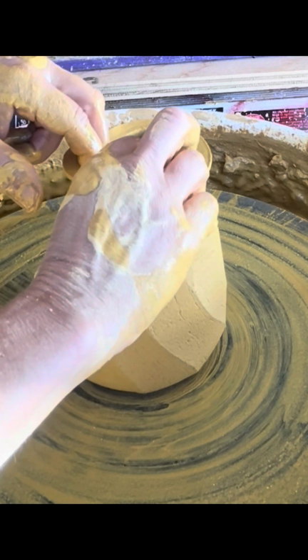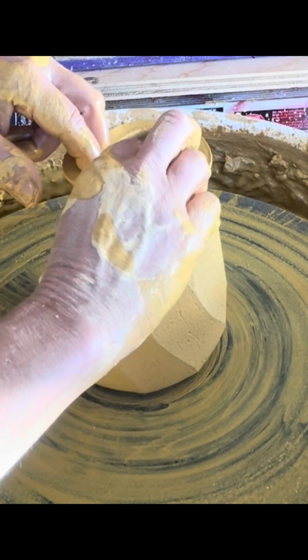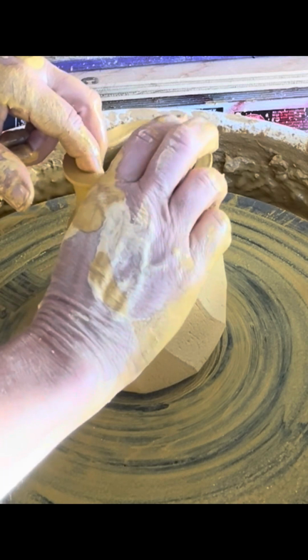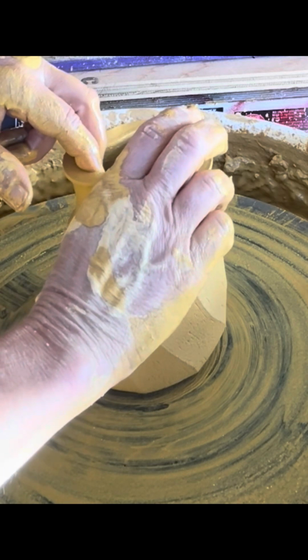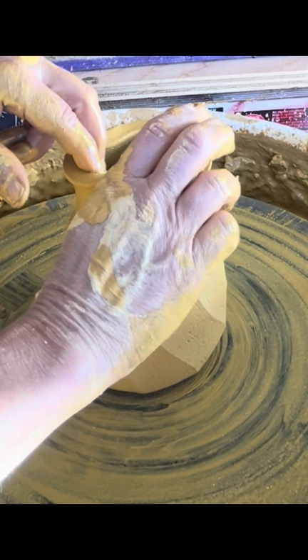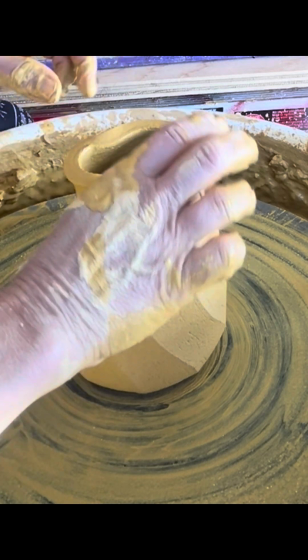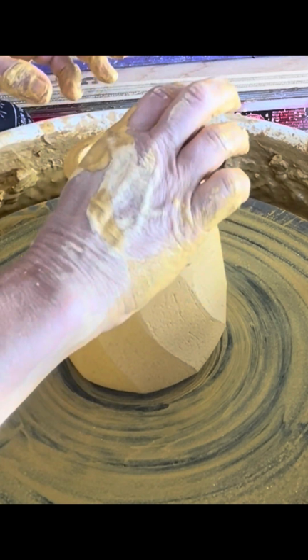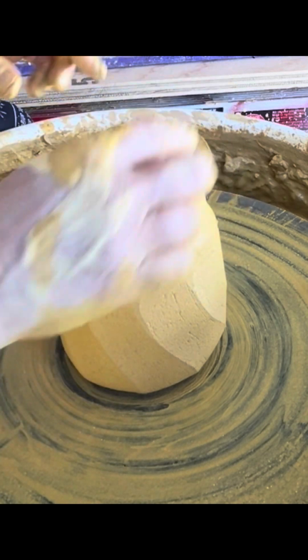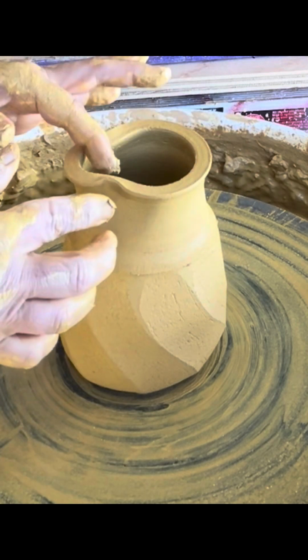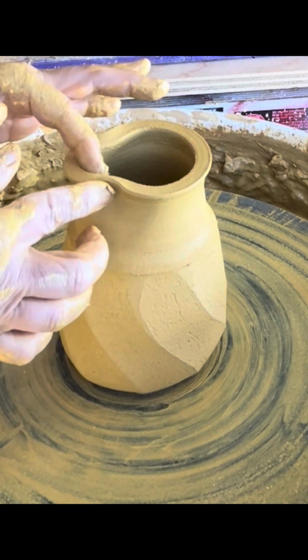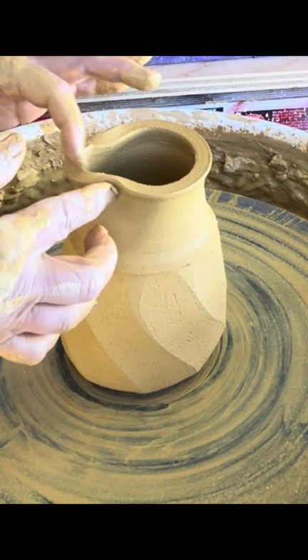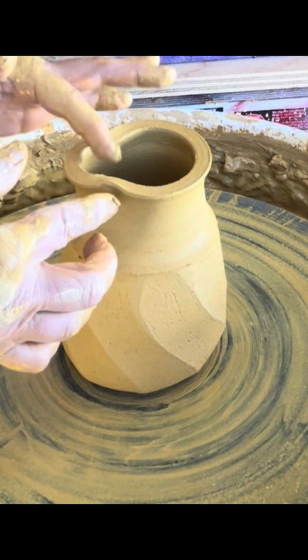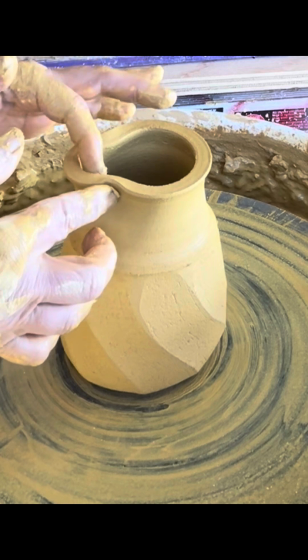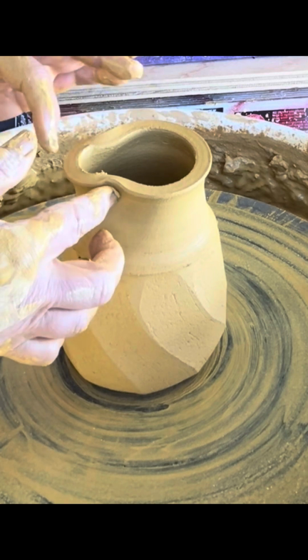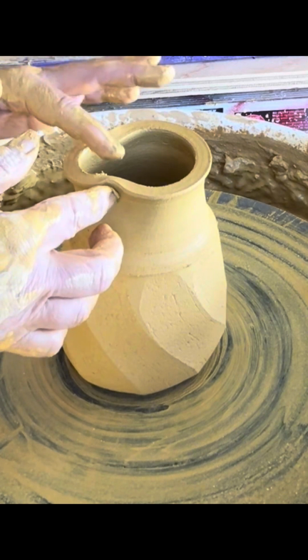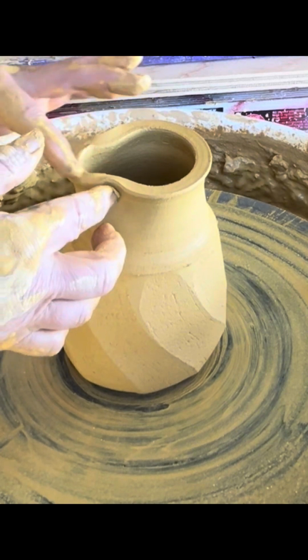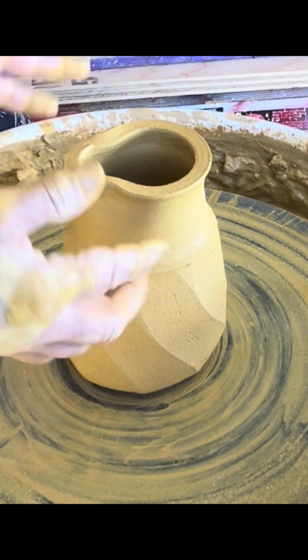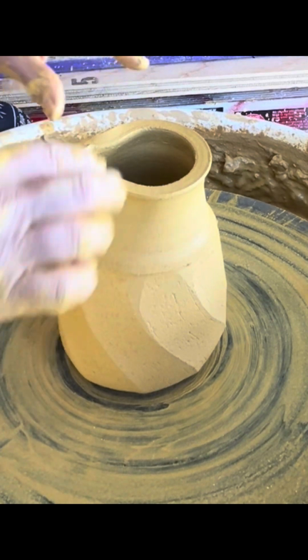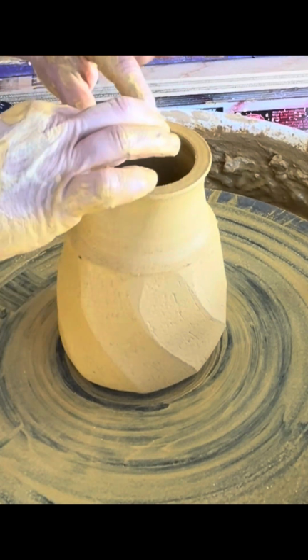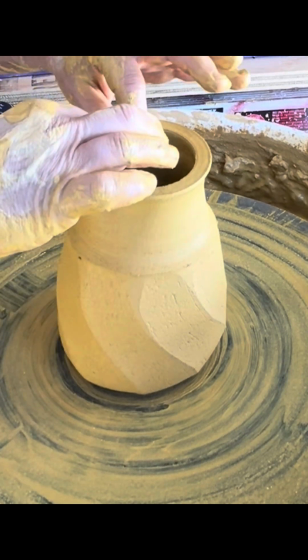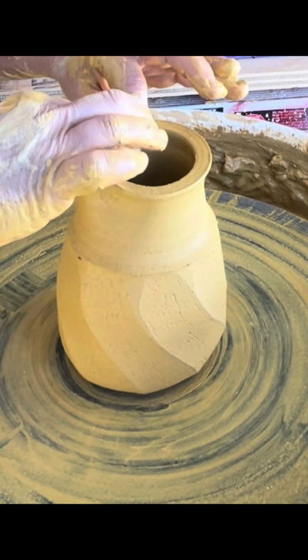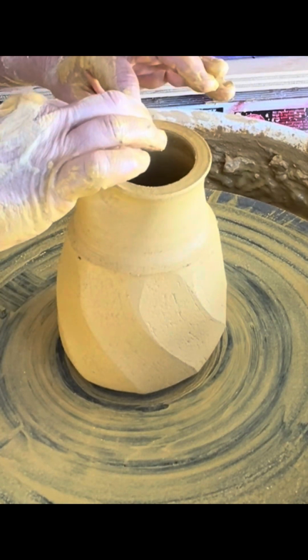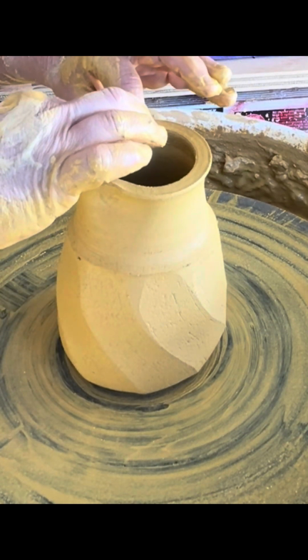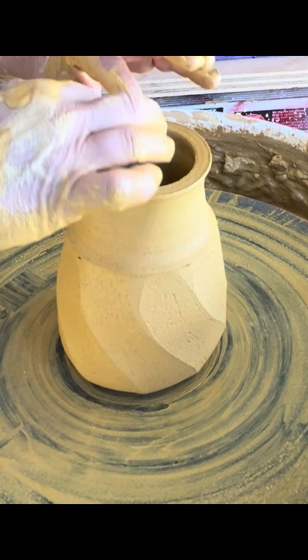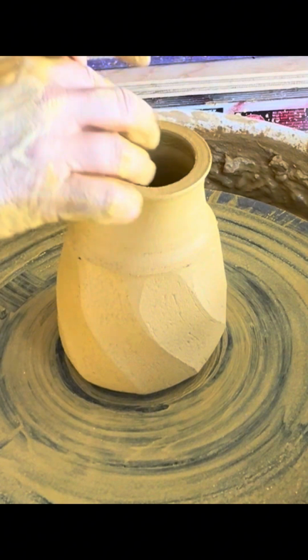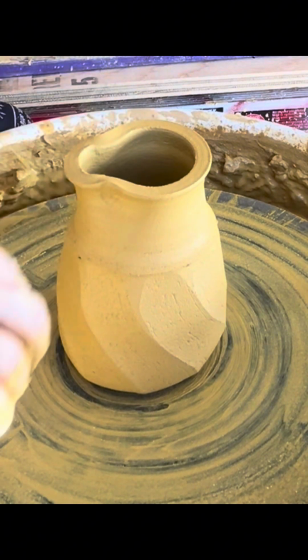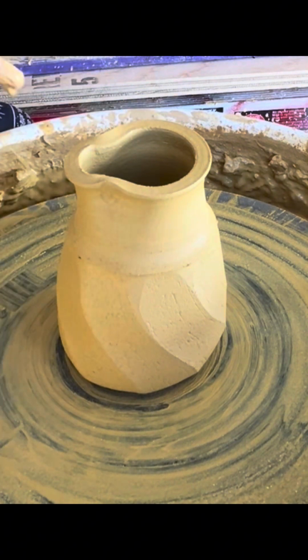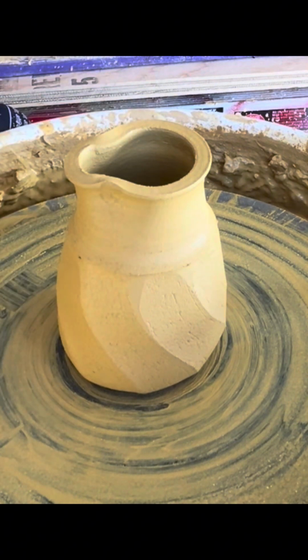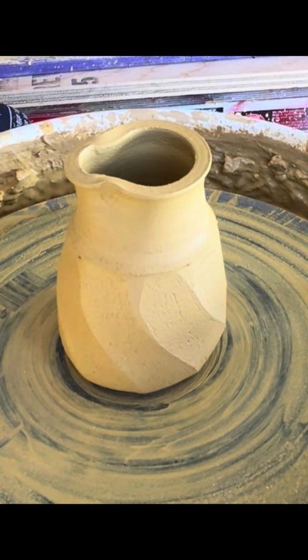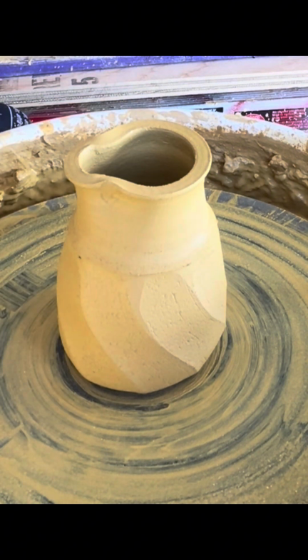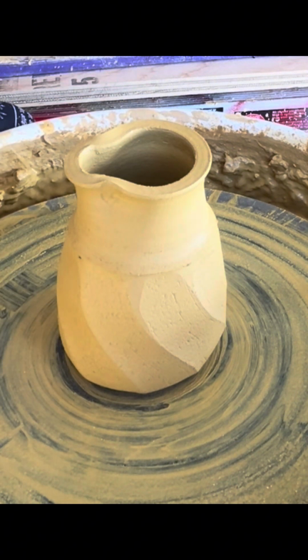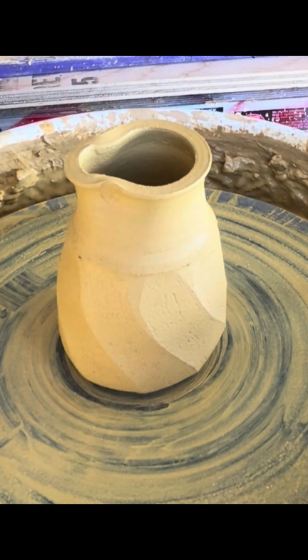I just get the spout started at this phase, and then after maybe 10 or 15 minutes I will do a little more. But that's it for now.